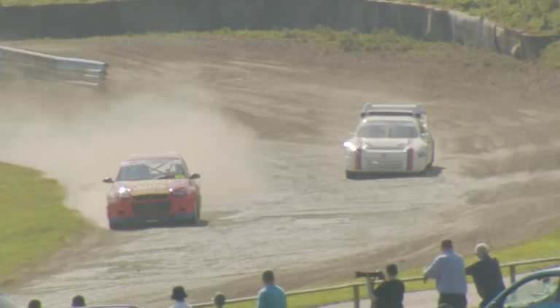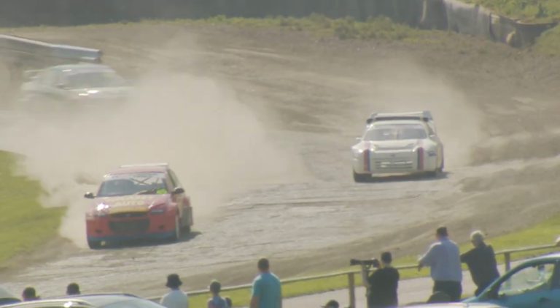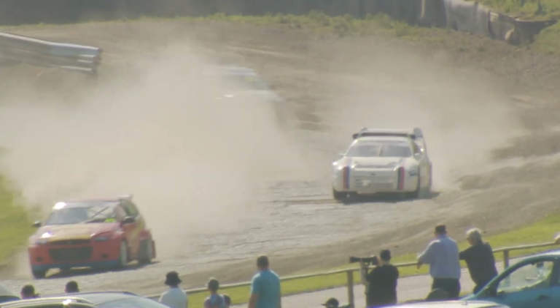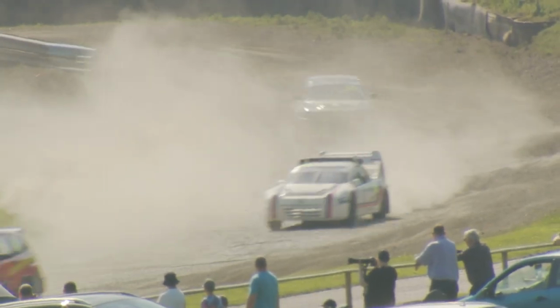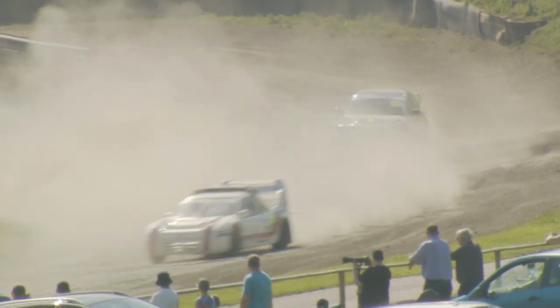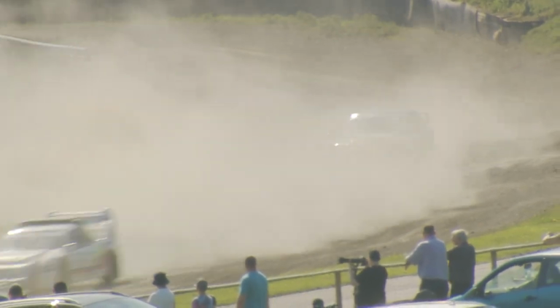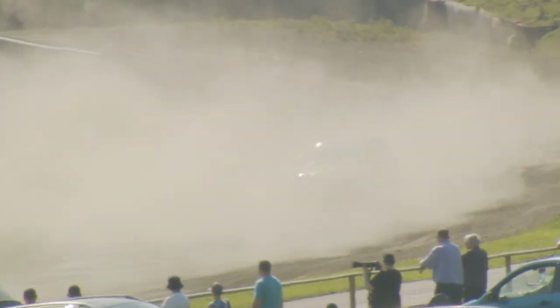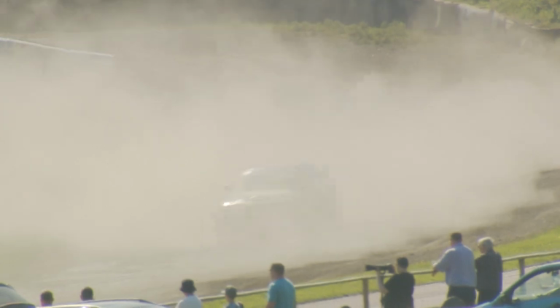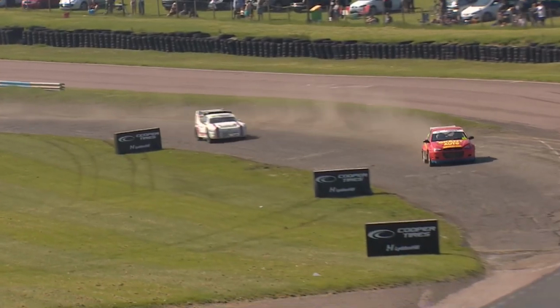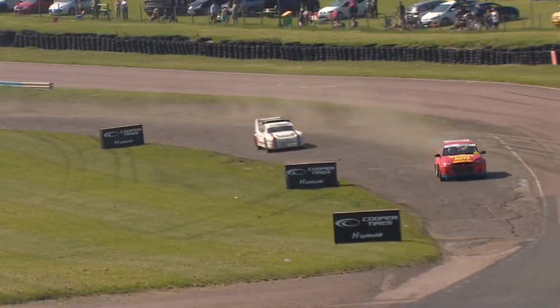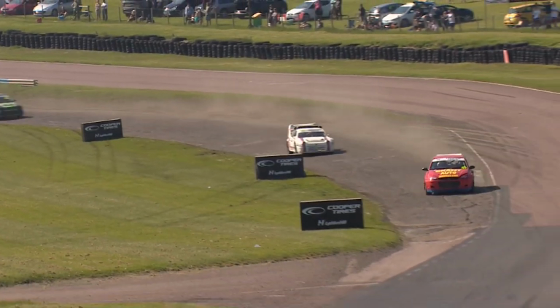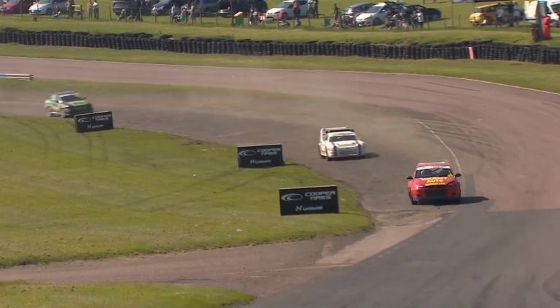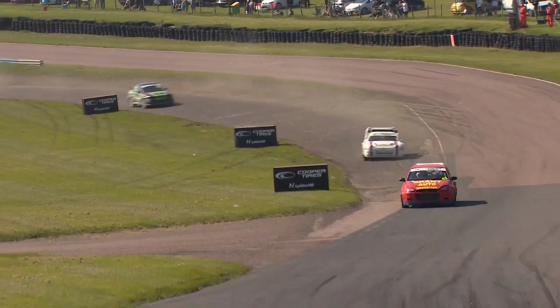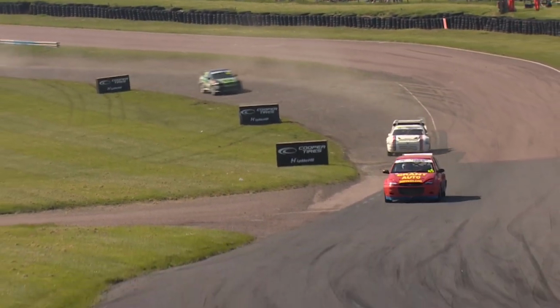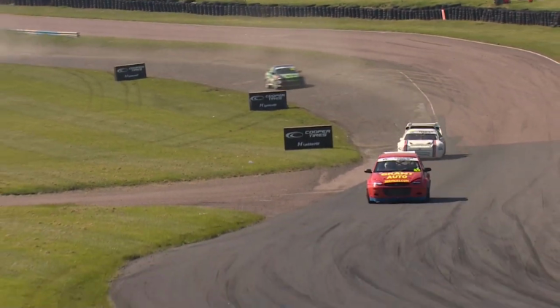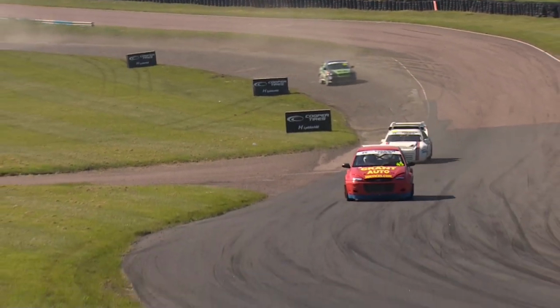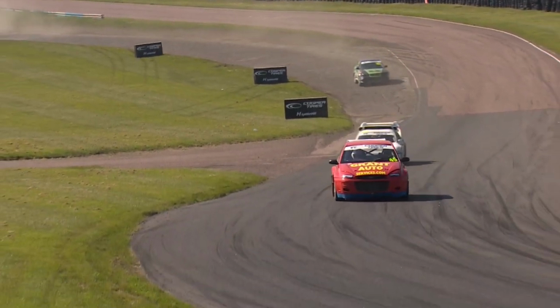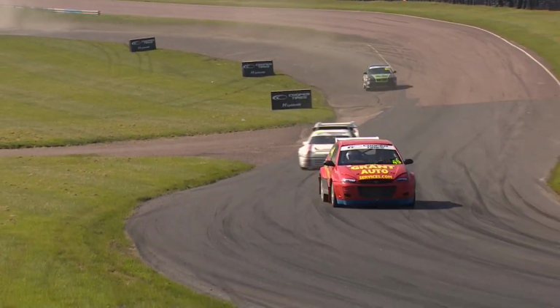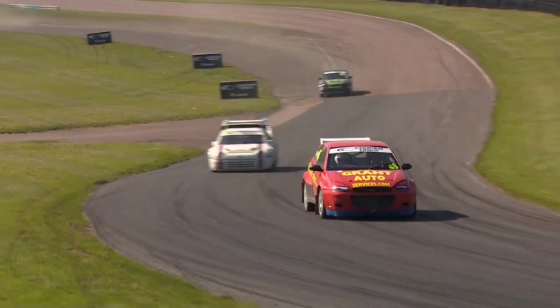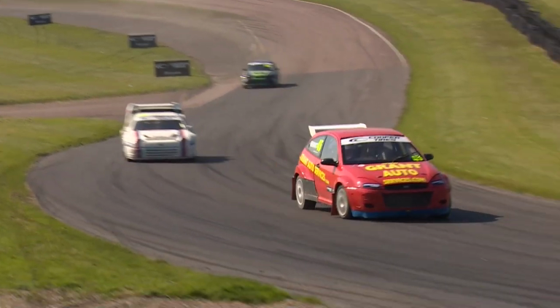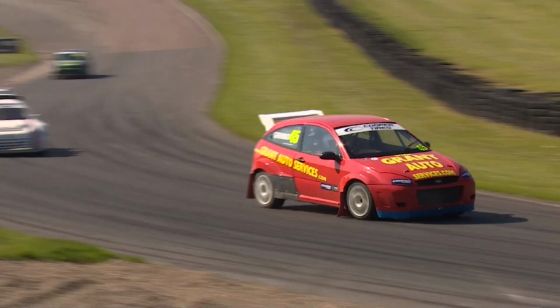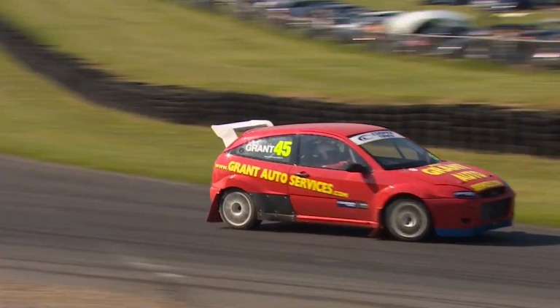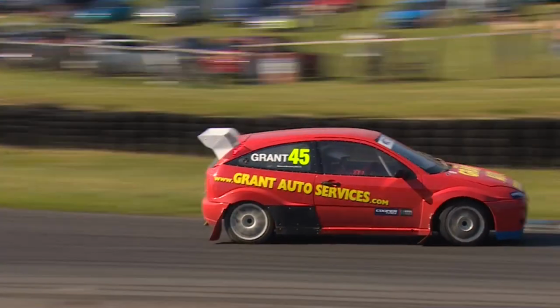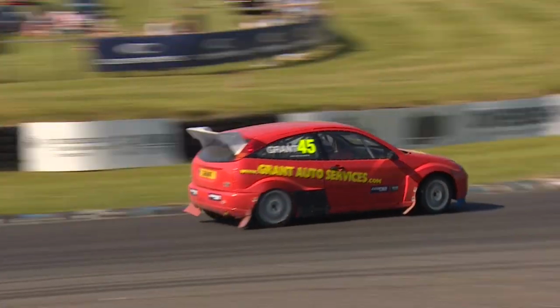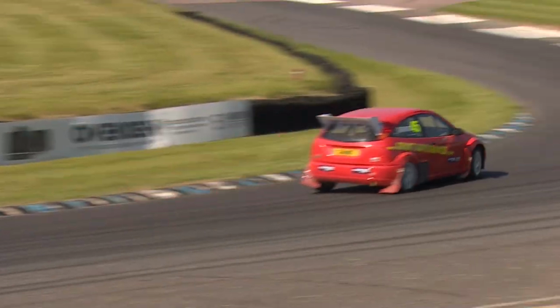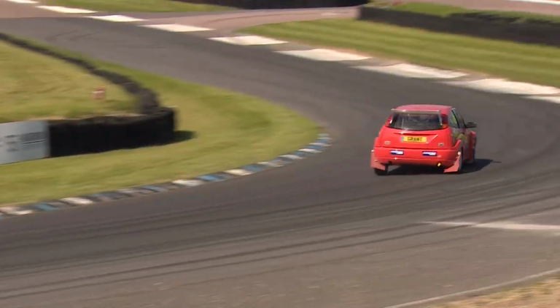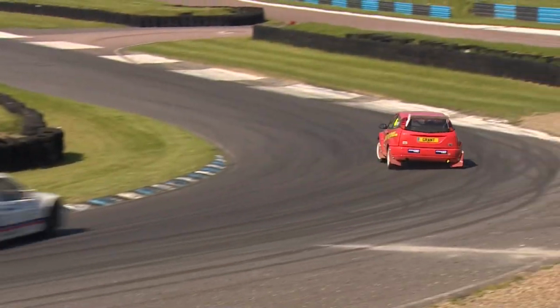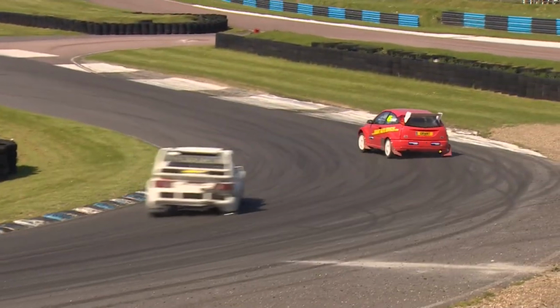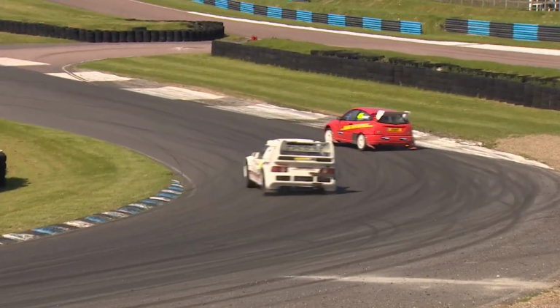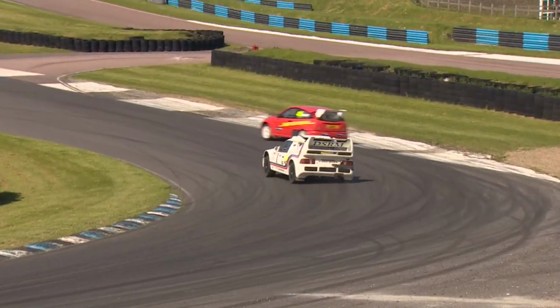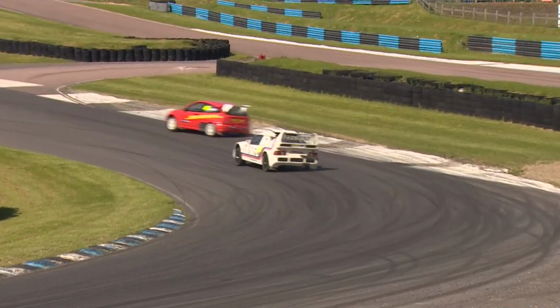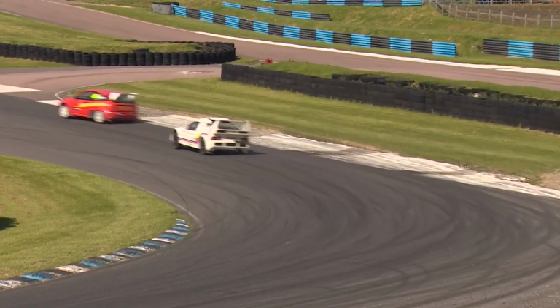Steve Harris makes a bit of a mess of Chesson's Drift there and that's cost him time. Yeah, two Fords — the Focus and the RS200 — couldn't be more different, but they've enjoyed great racing across the opening two rounds of the Bridge Rallycross Championship.